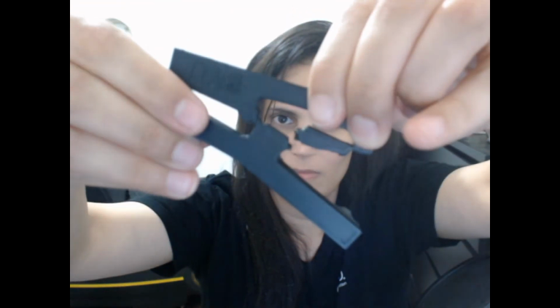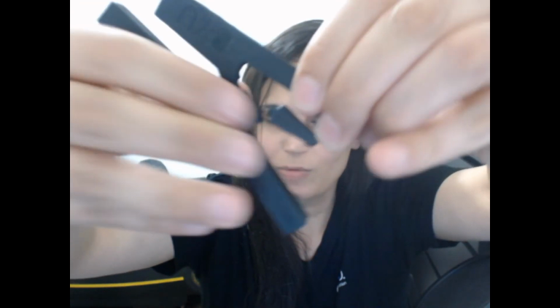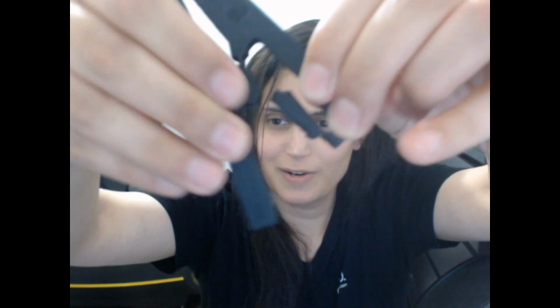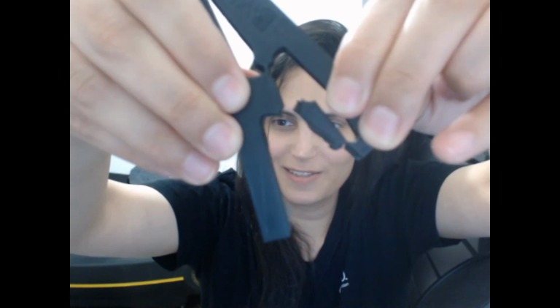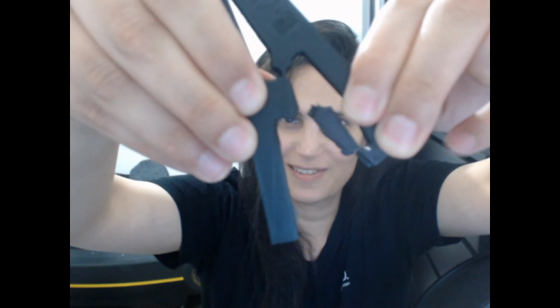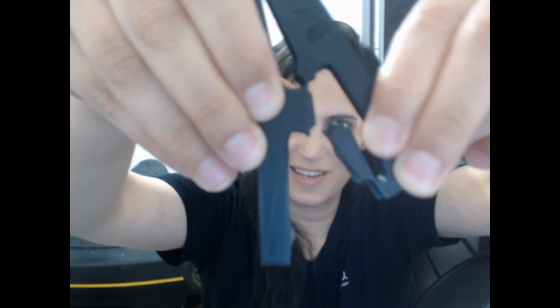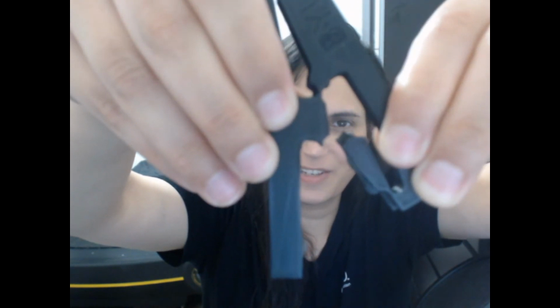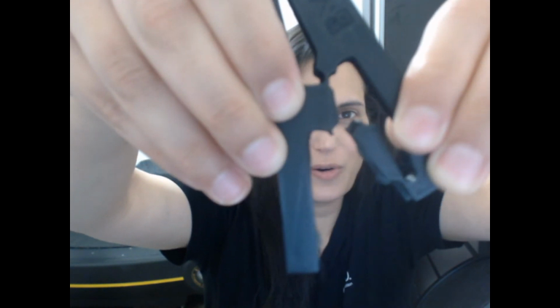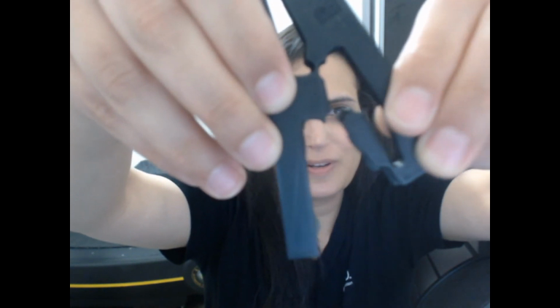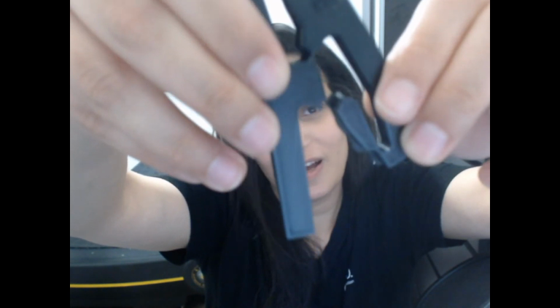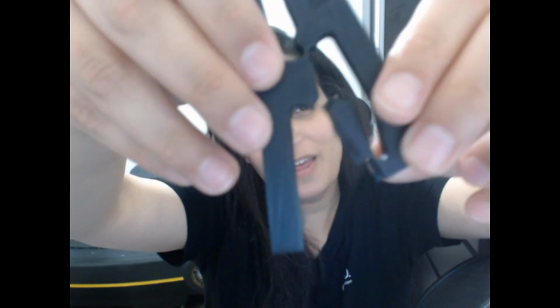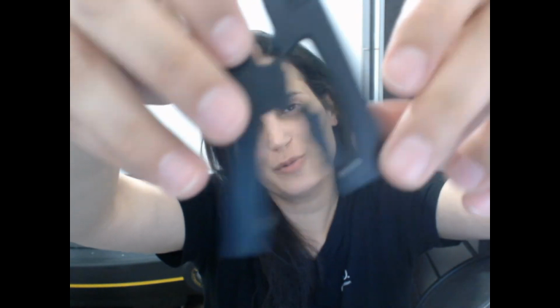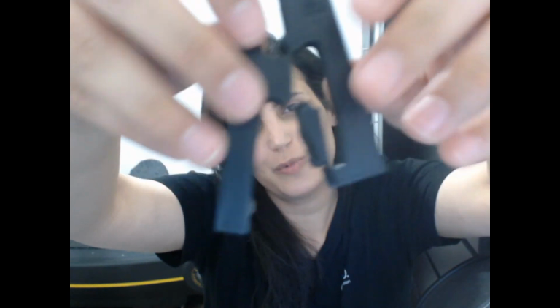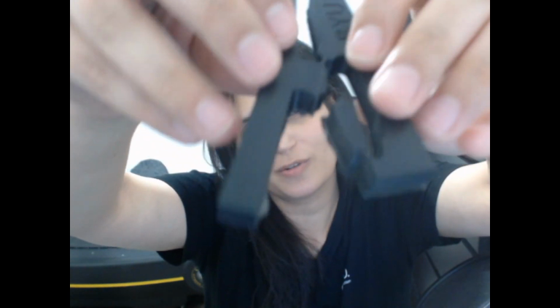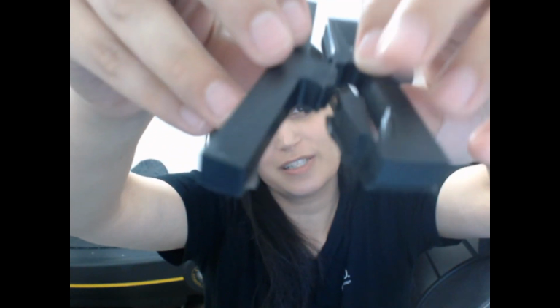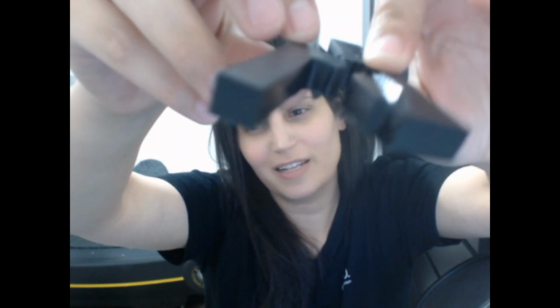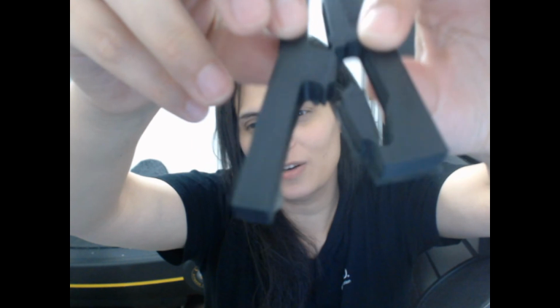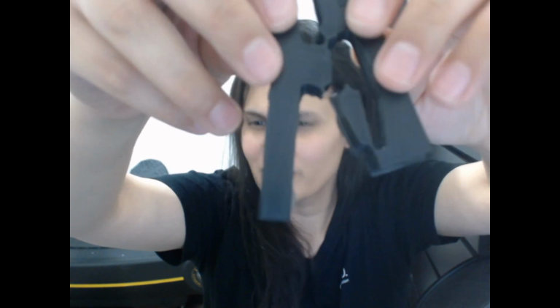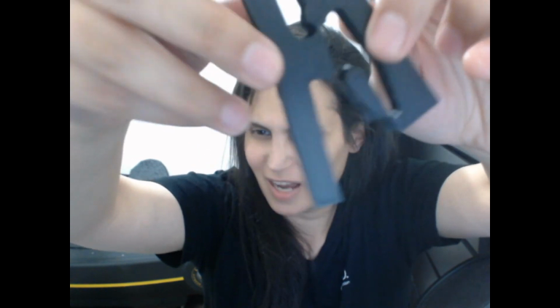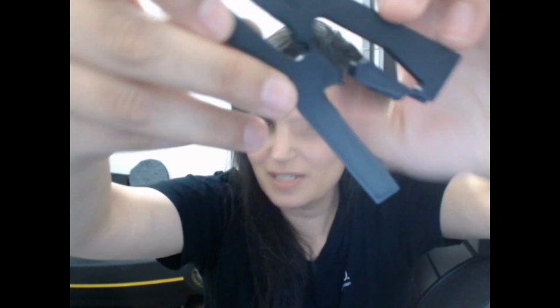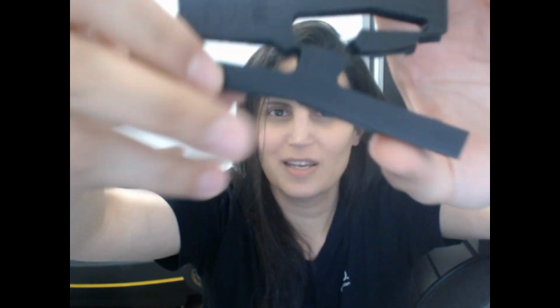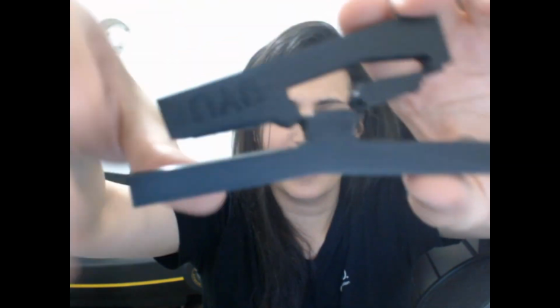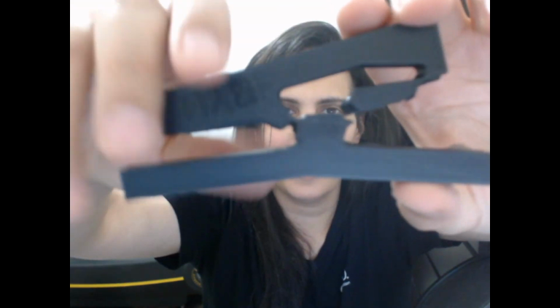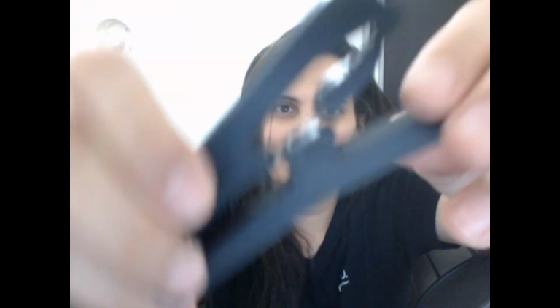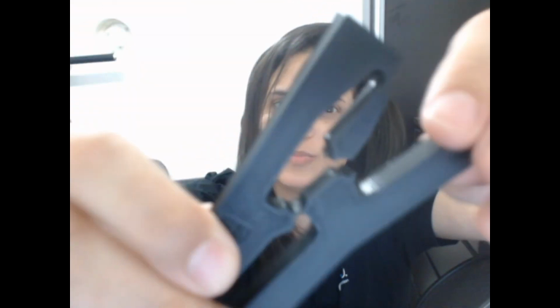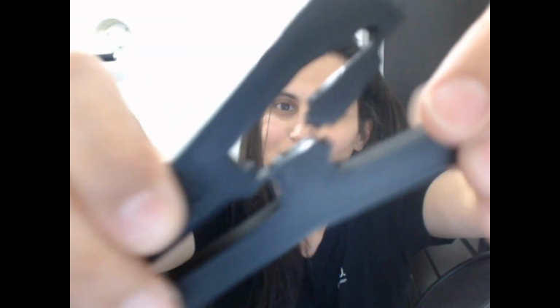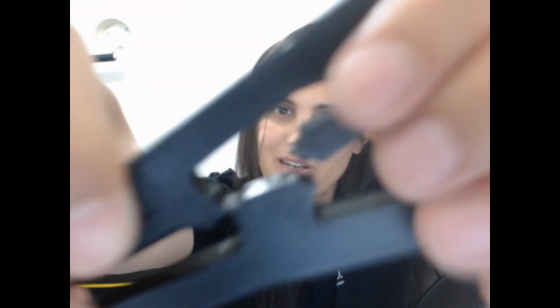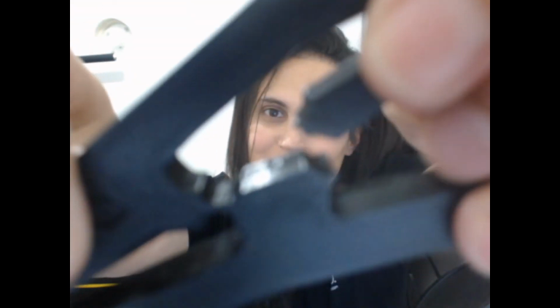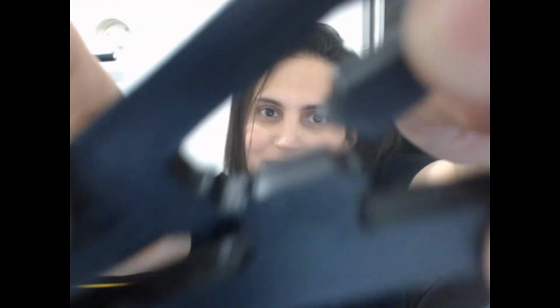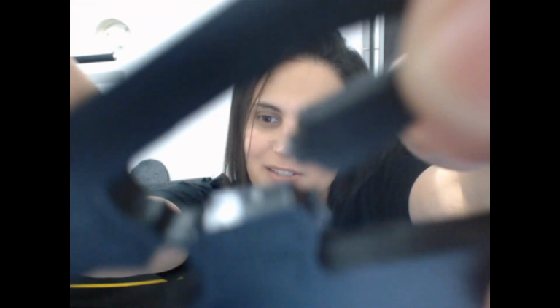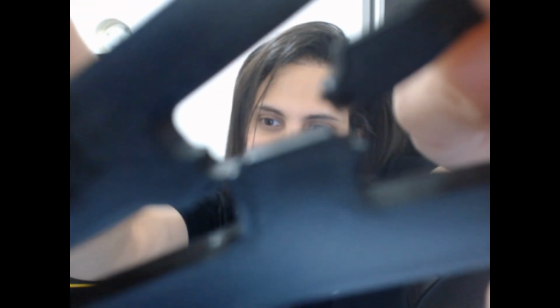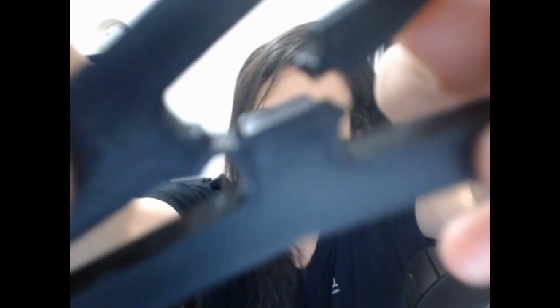Oh, there it is. There you go. I think it just went slightly over 10 times and it broke quite nicely. There you have it.